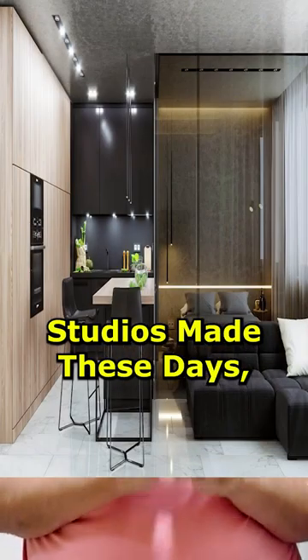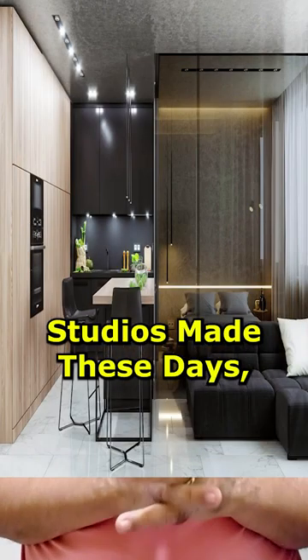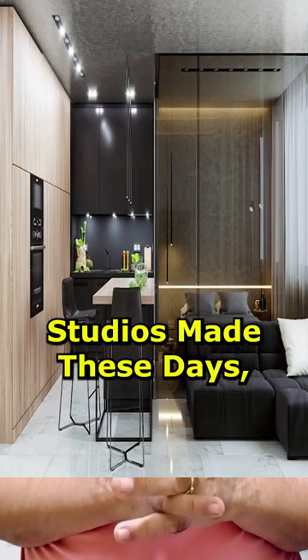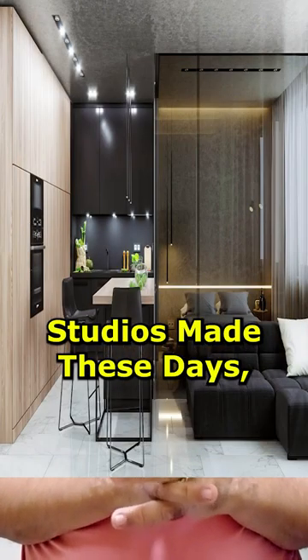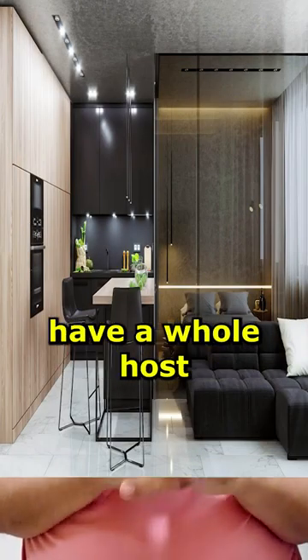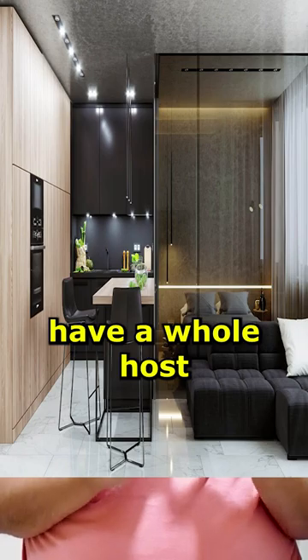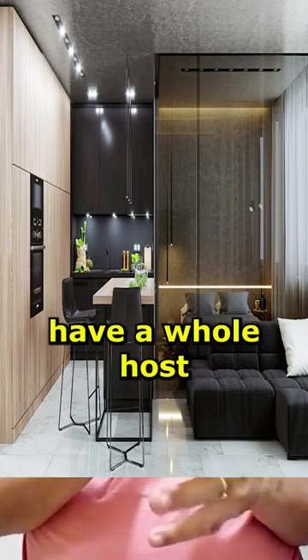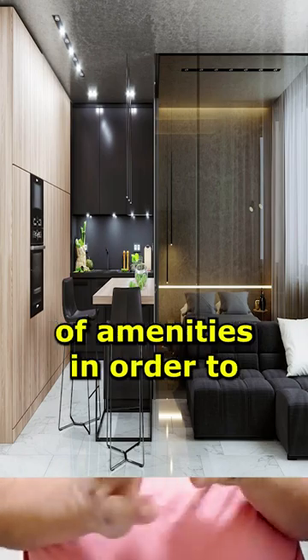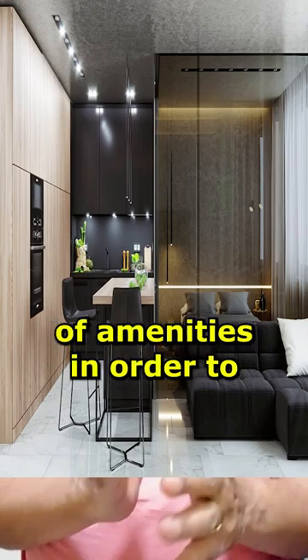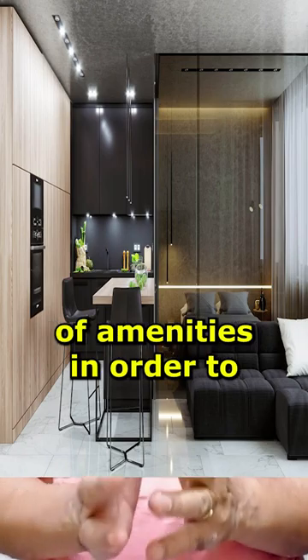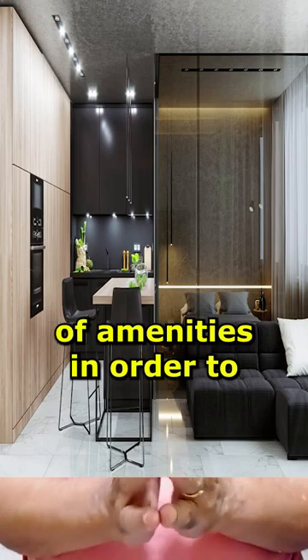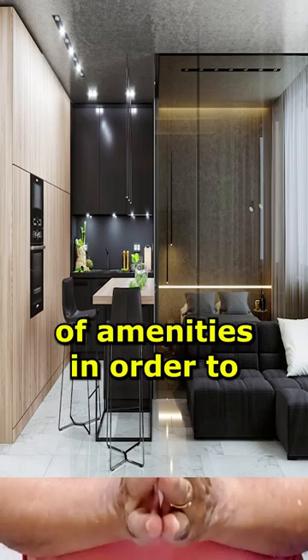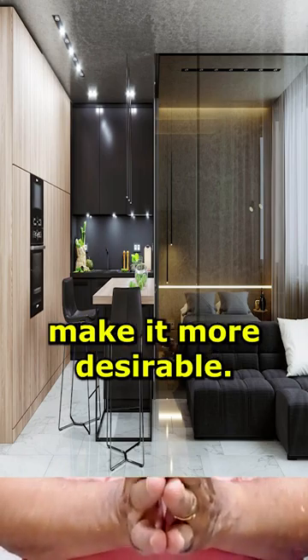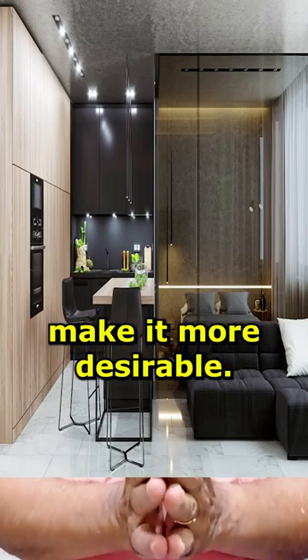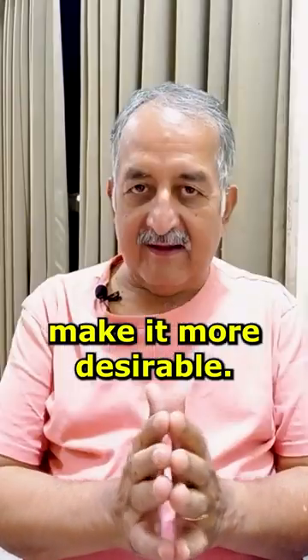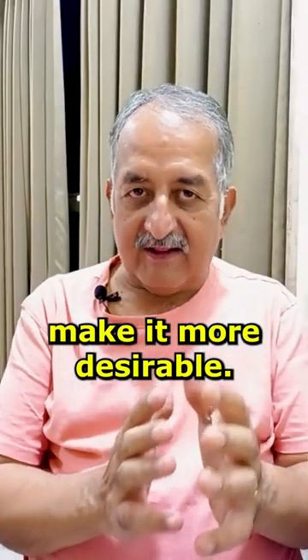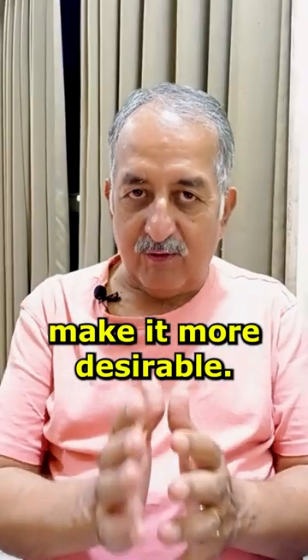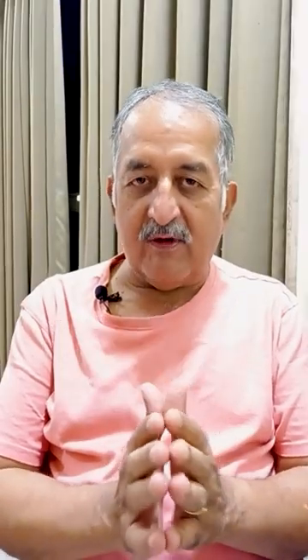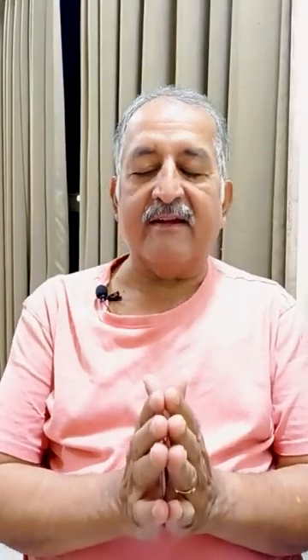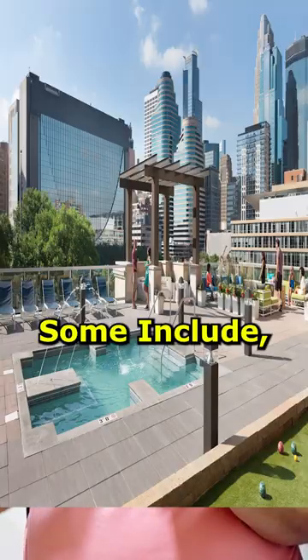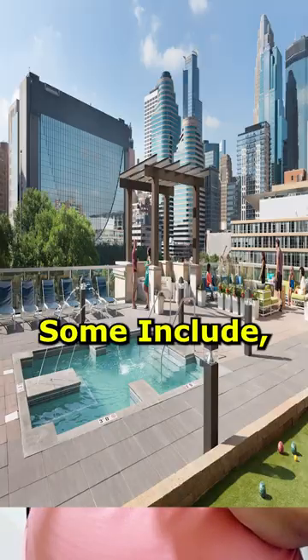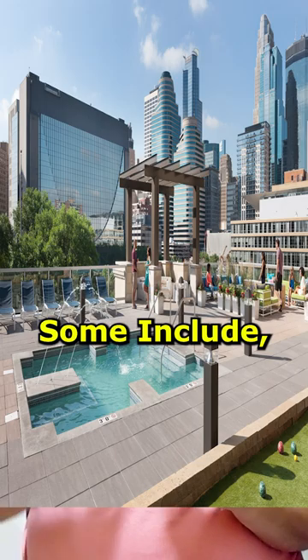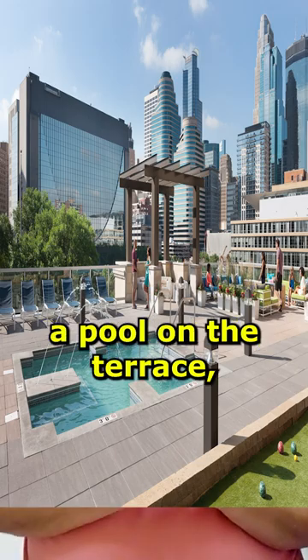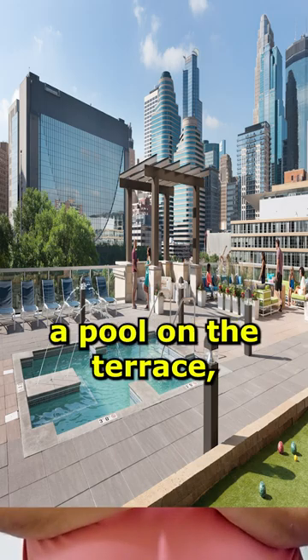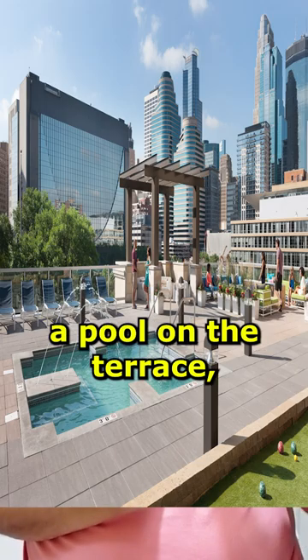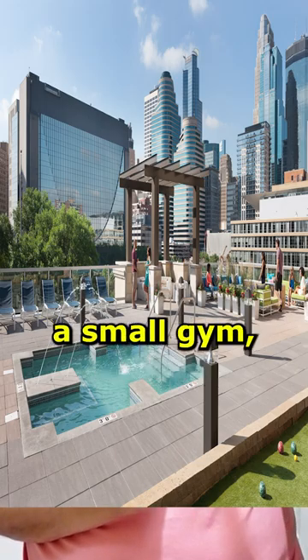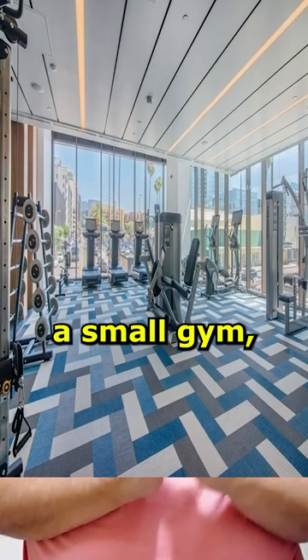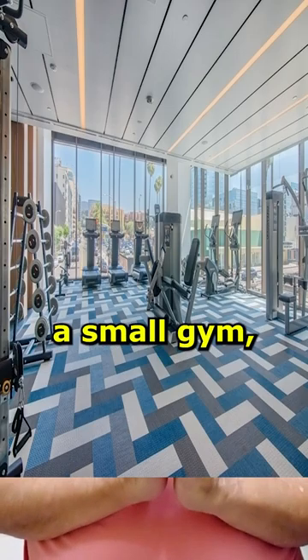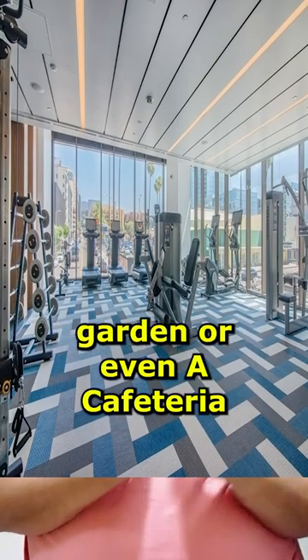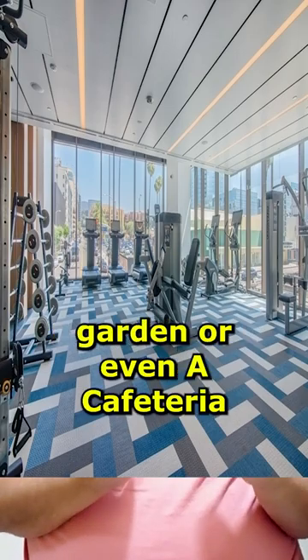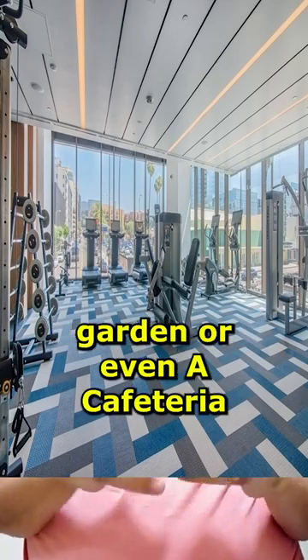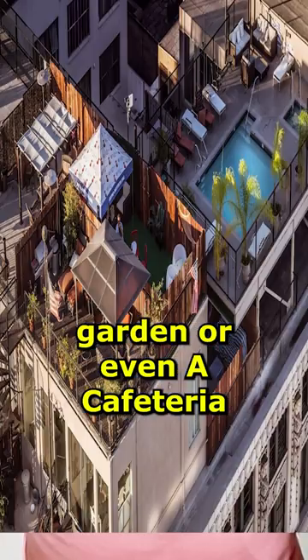Developers are also giving amenities to make it more interesting so that people can buy it. There is a swimming pool on the terrace, a small gym, a garden, and a cafeteria.